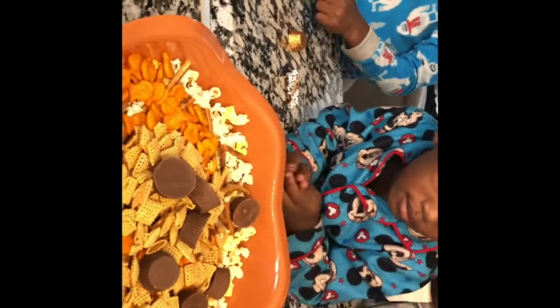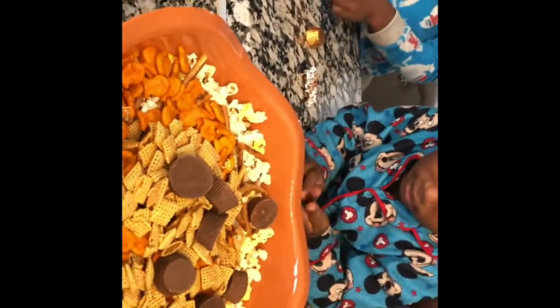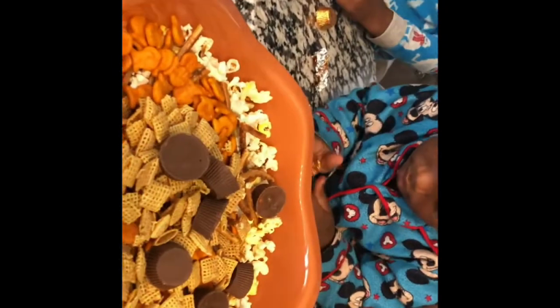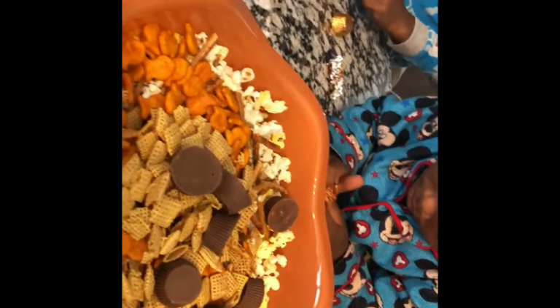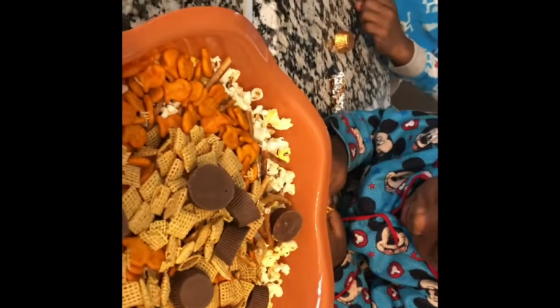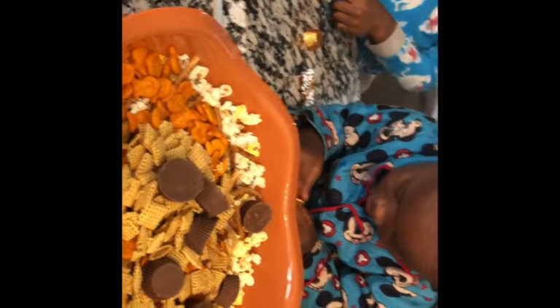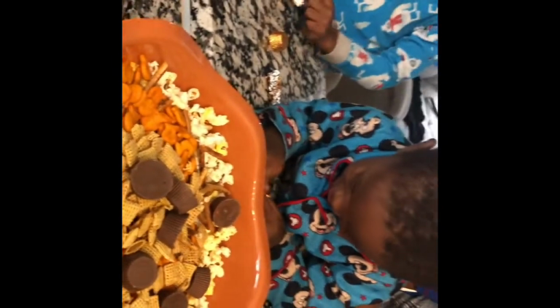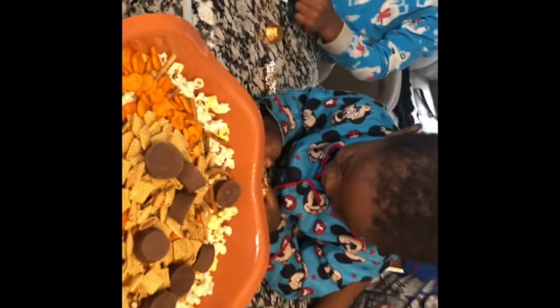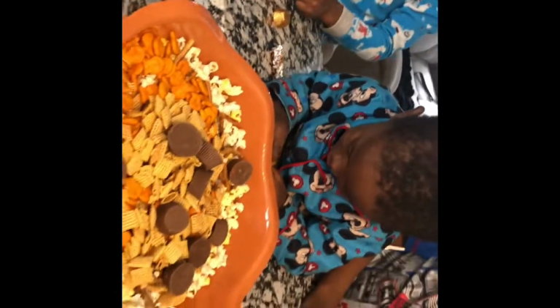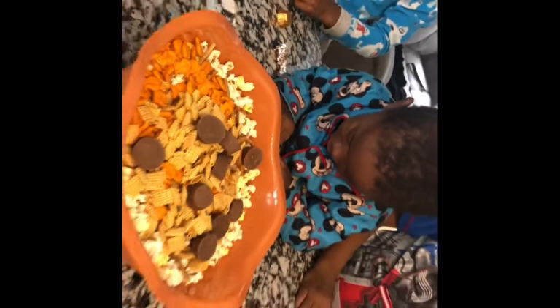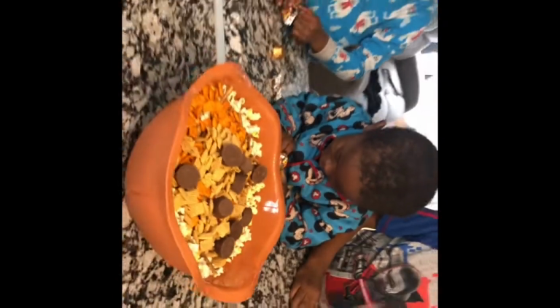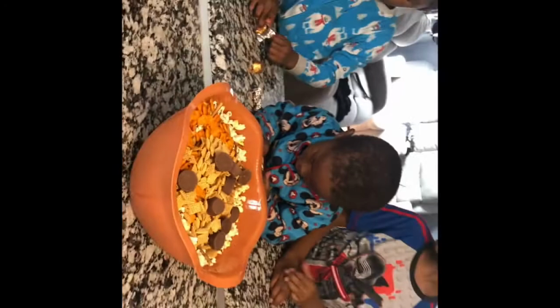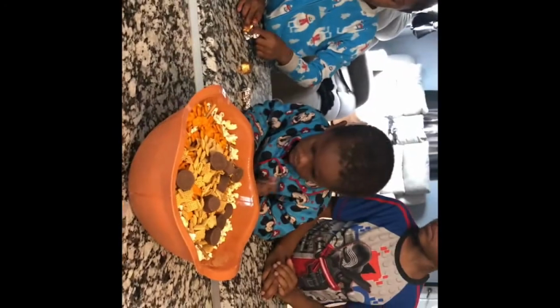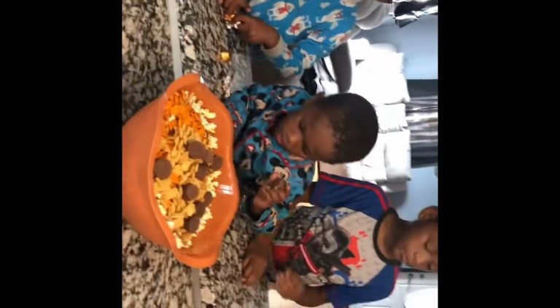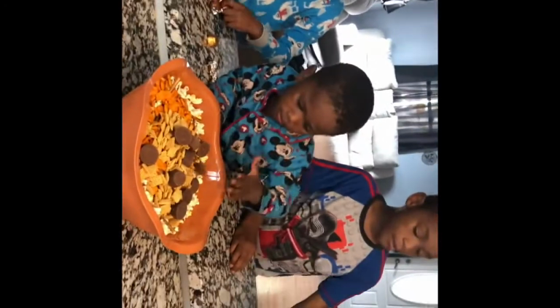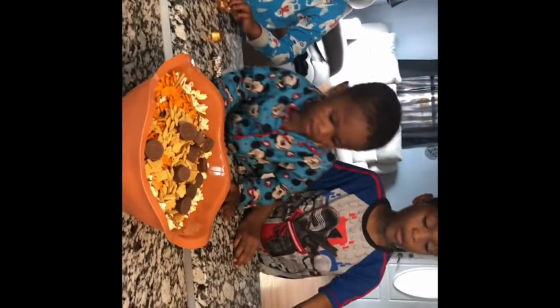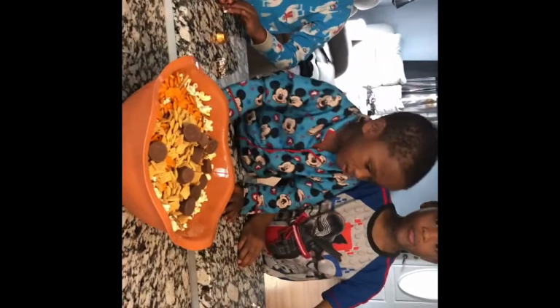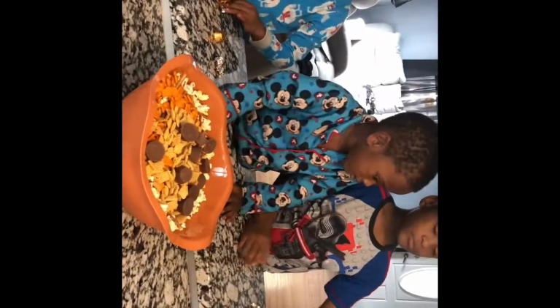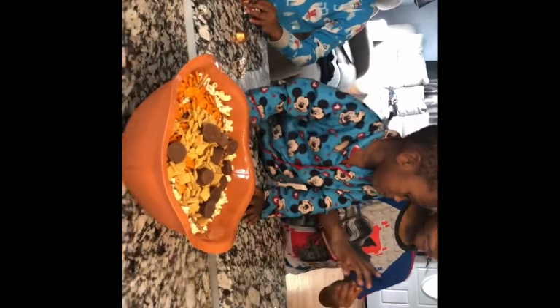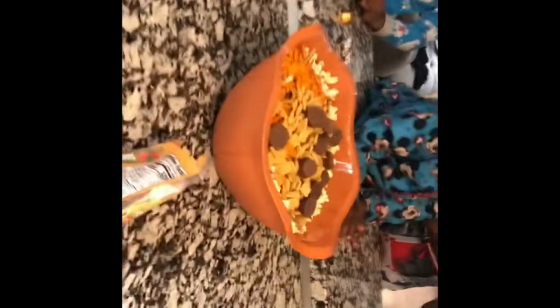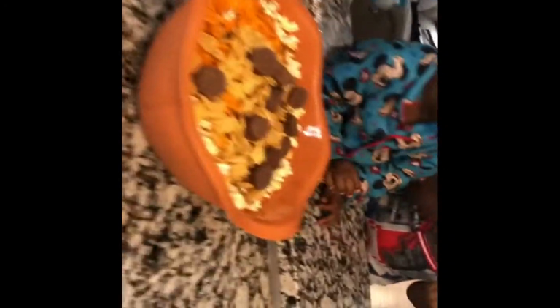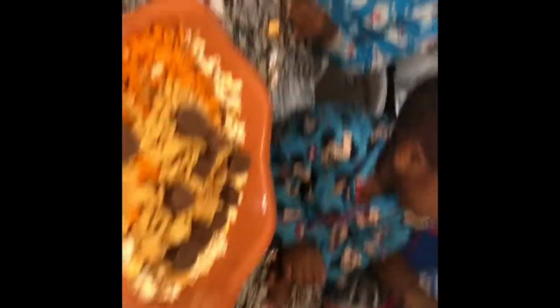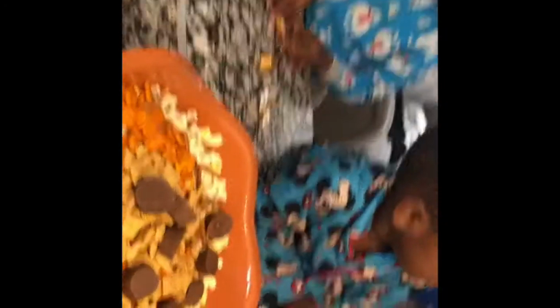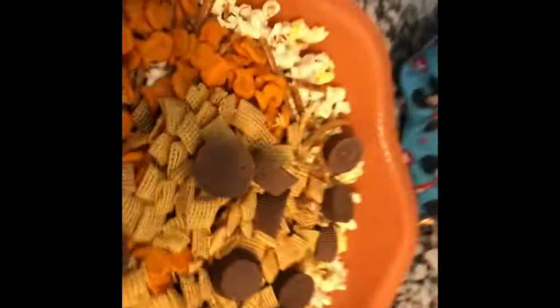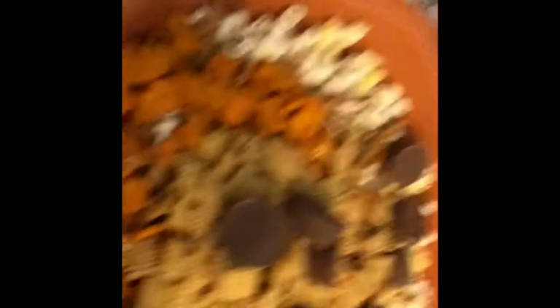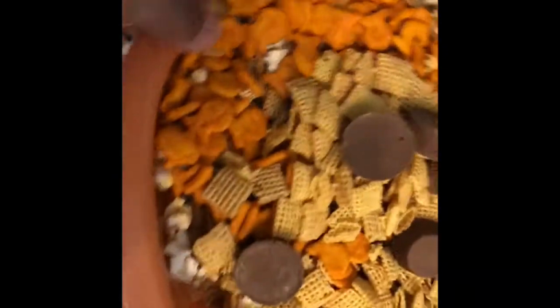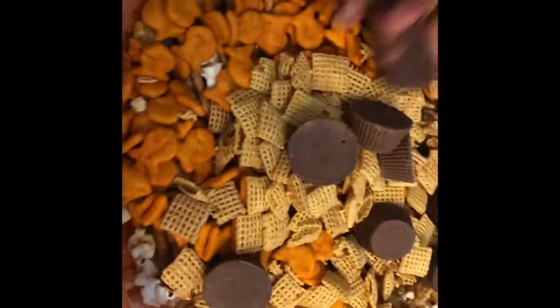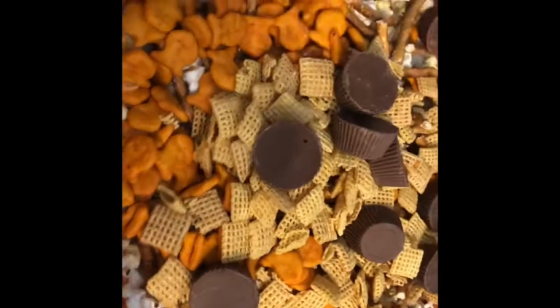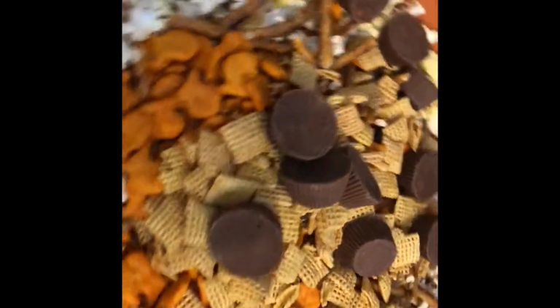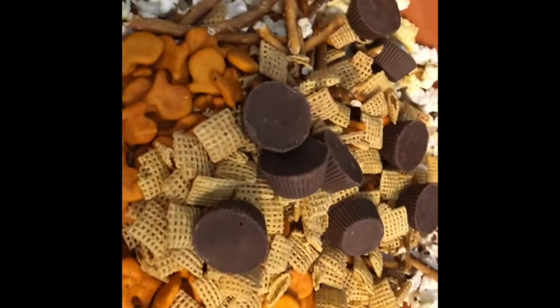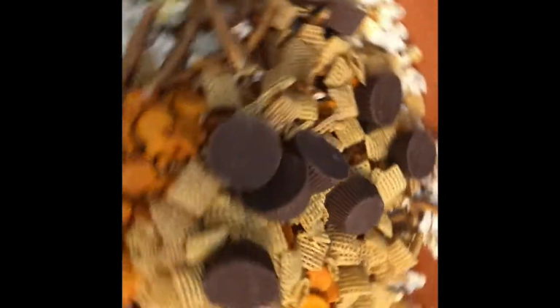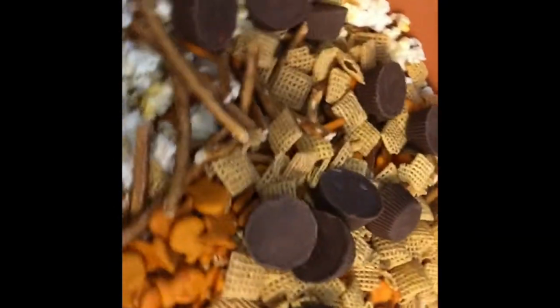We need to put that Reese's cup in there — we don't need to taste it right now. We've got Reese's pieces. It's looking good so far, y'all. We've got a couple things going on in here.